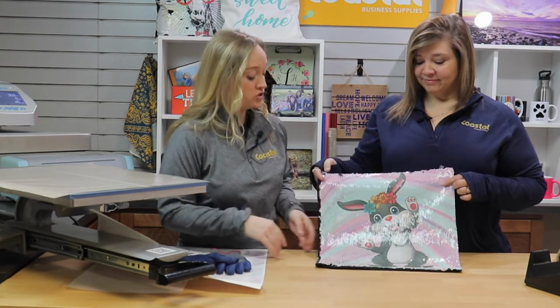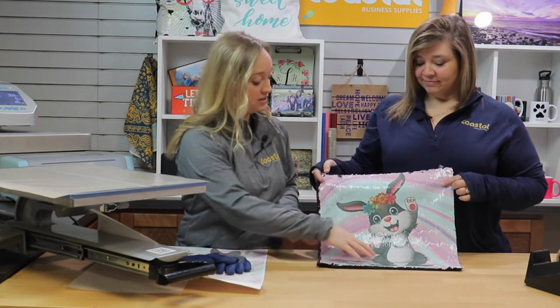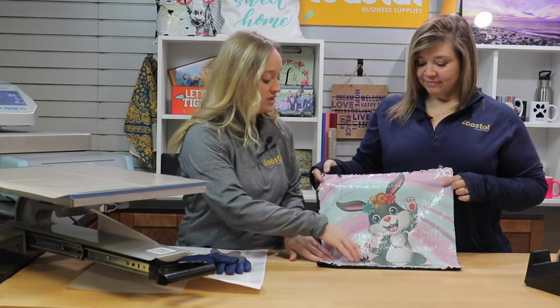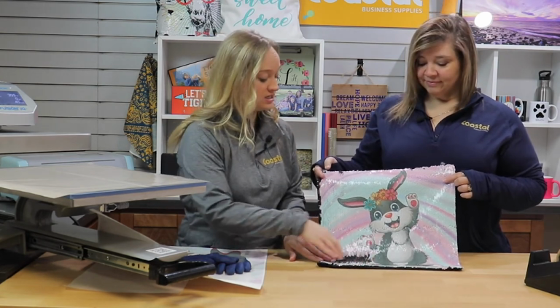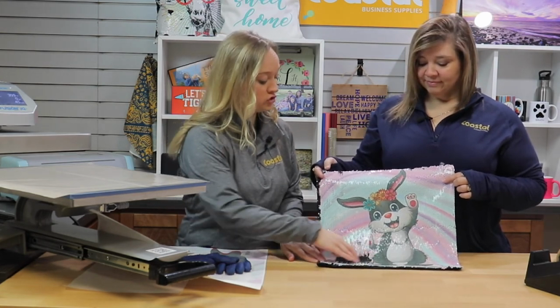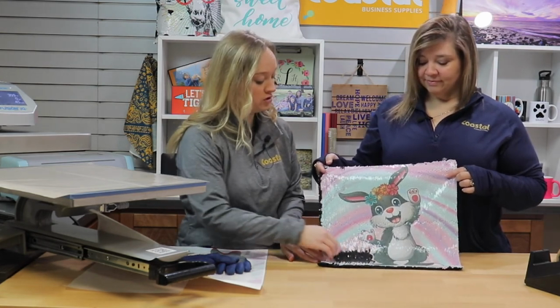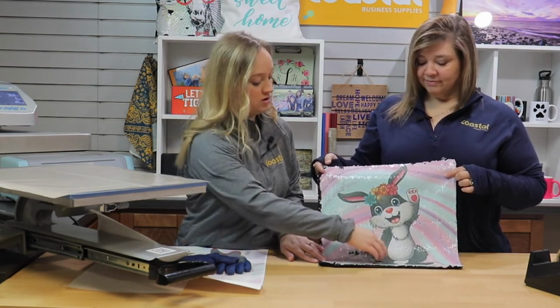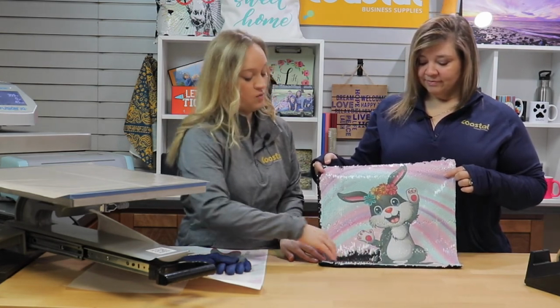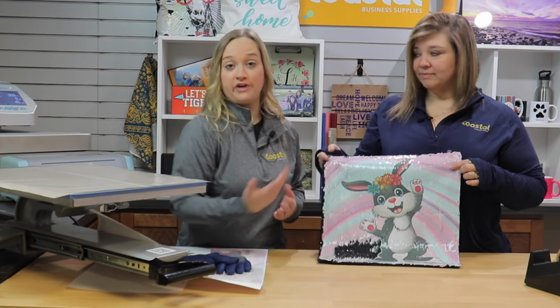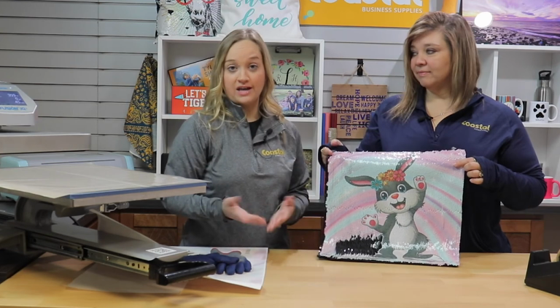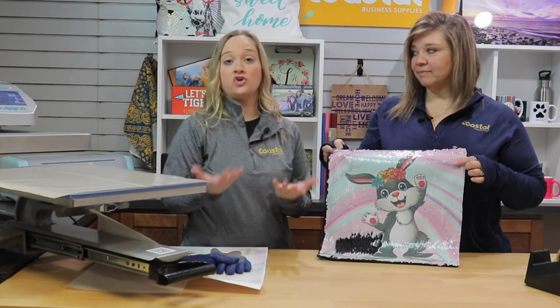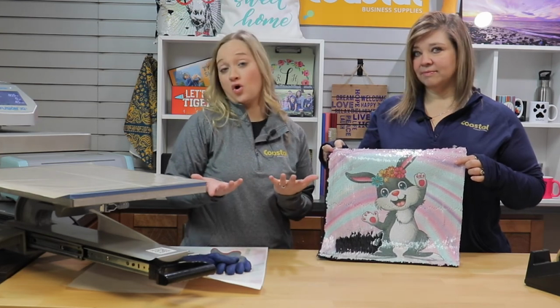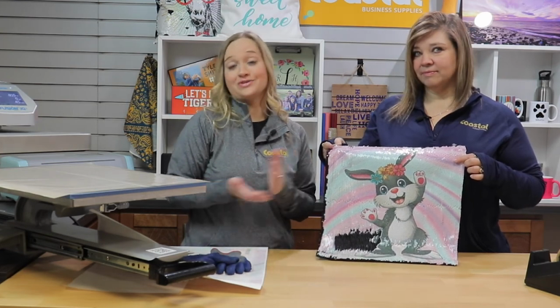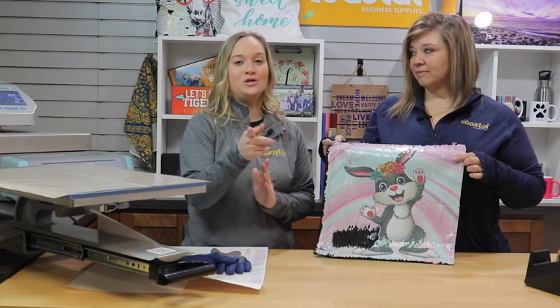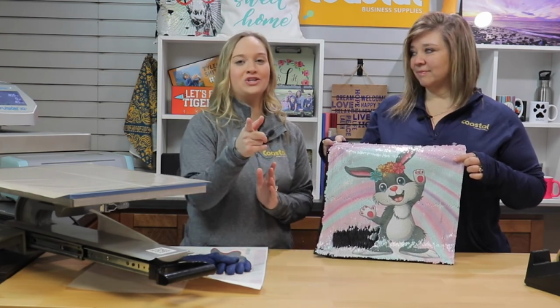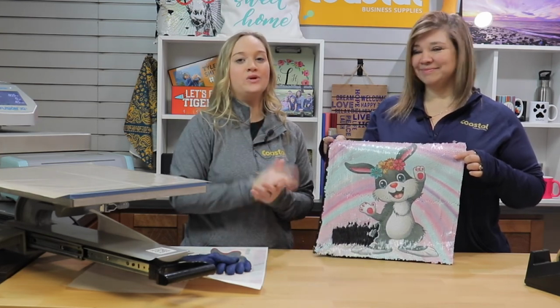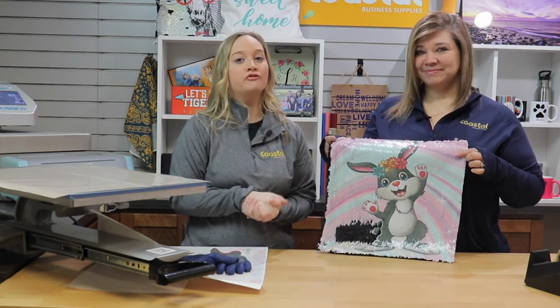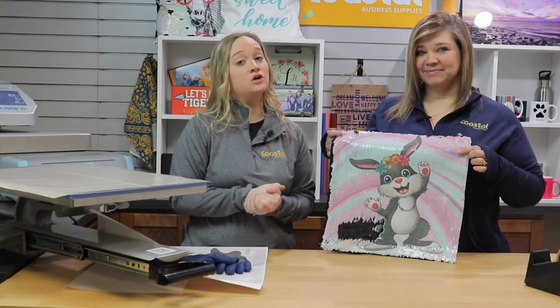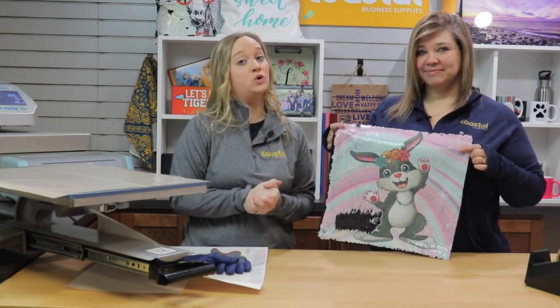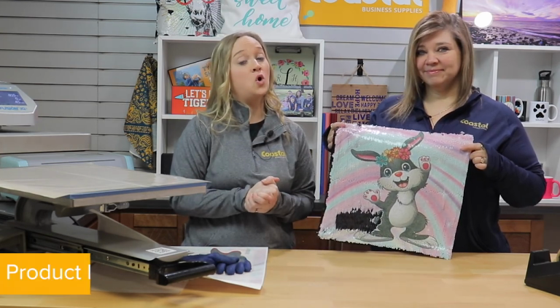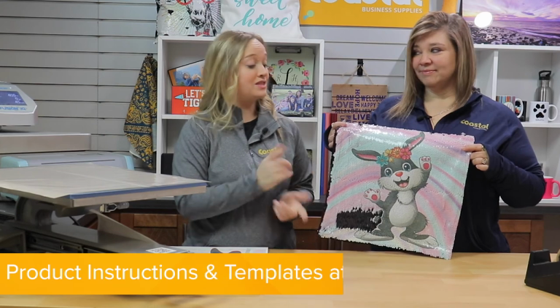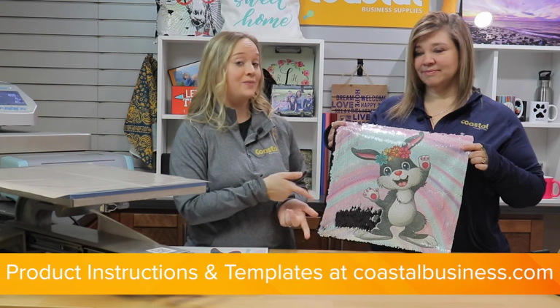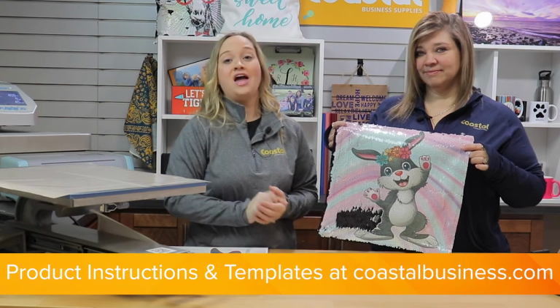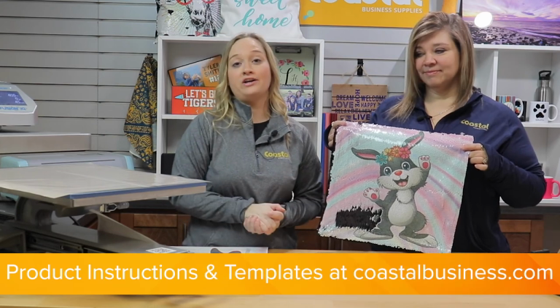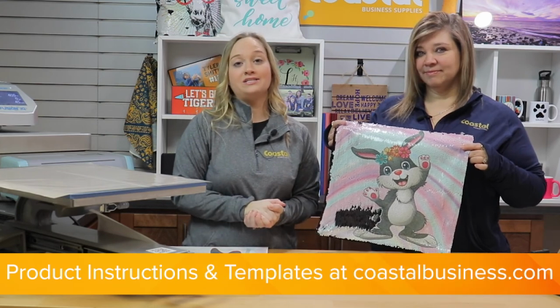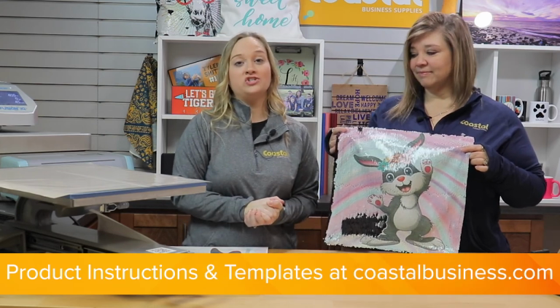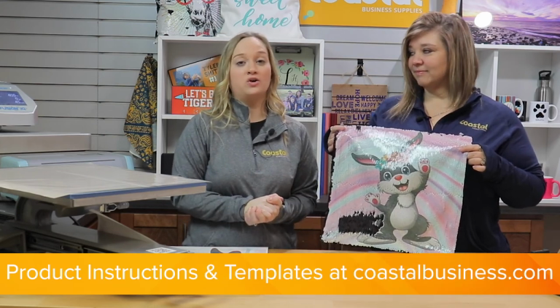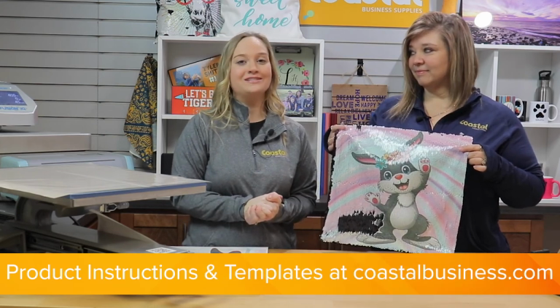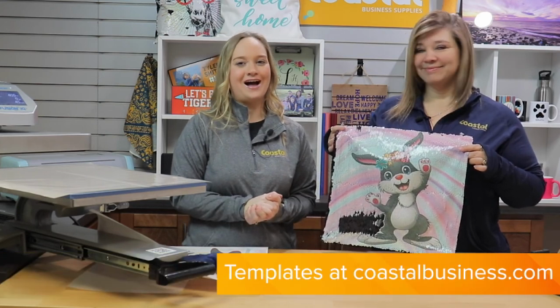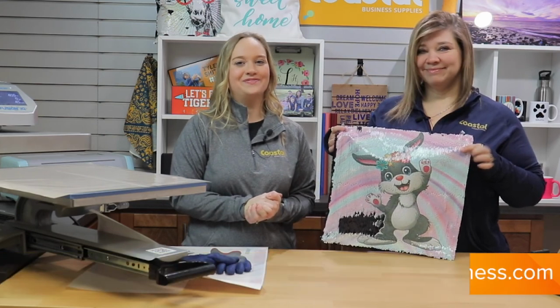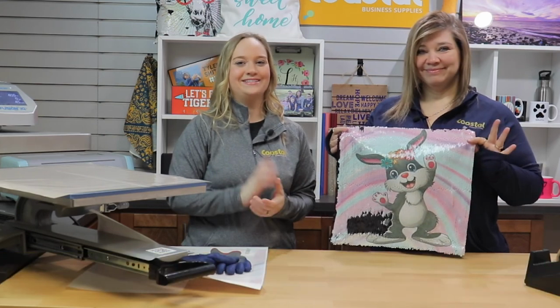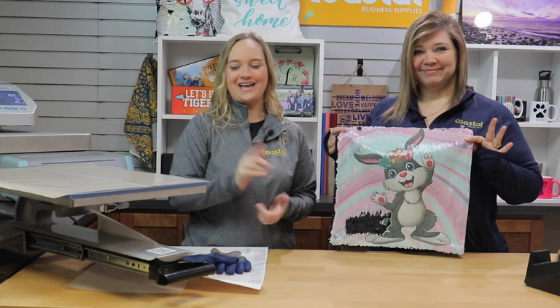So now you can see that it is reversible, which is a very fun, good decor item. So be sure to check those out. We do offer a silver, a rose gold, and then the black. And you can find our templates and instructions on CoastalBusiness.com. See you next time.